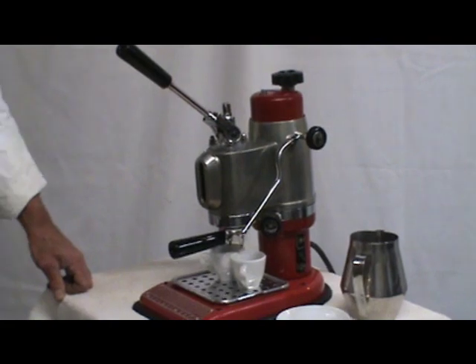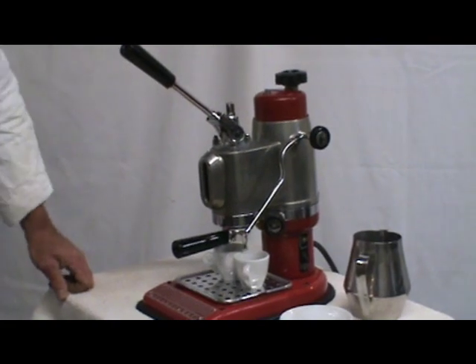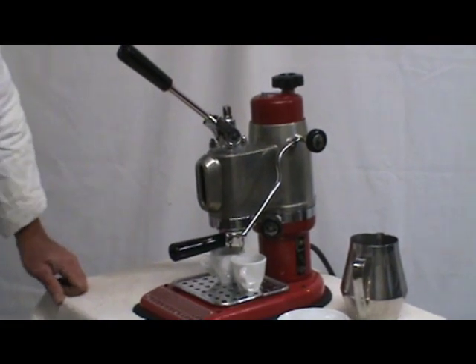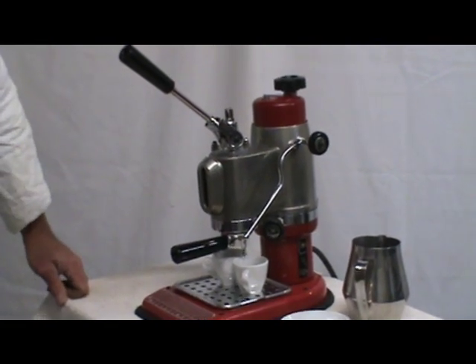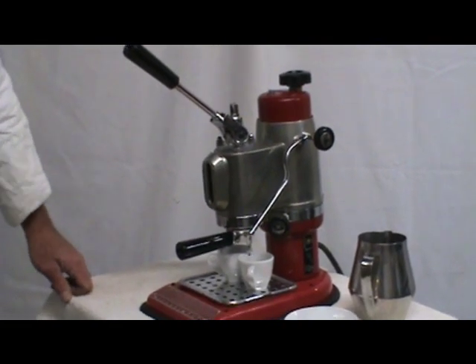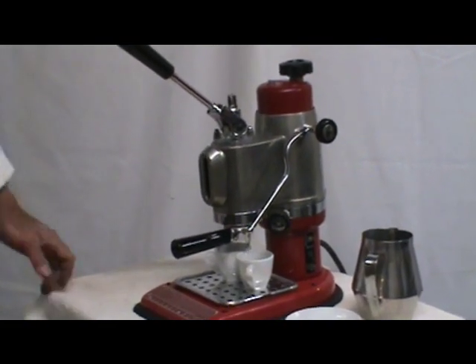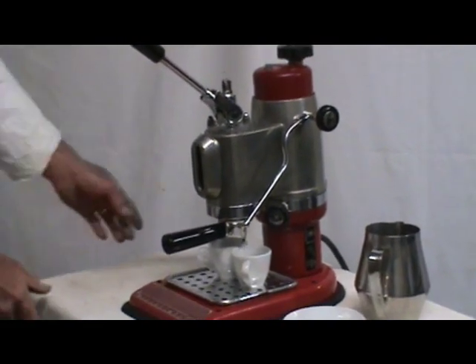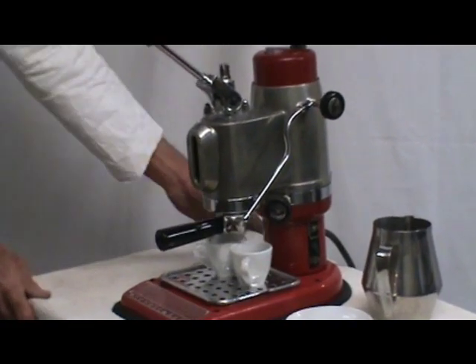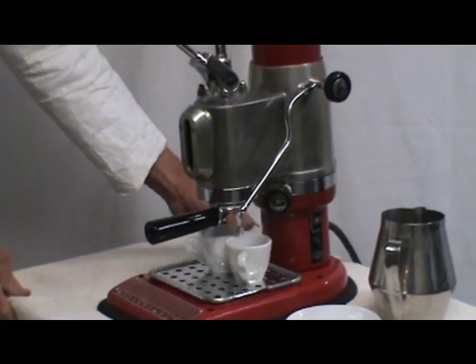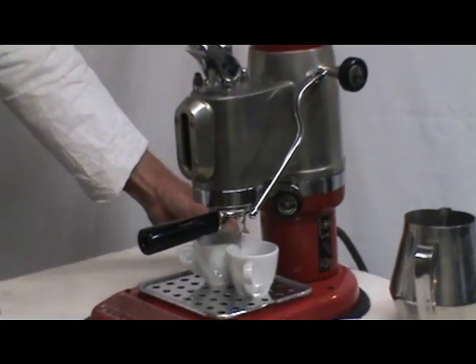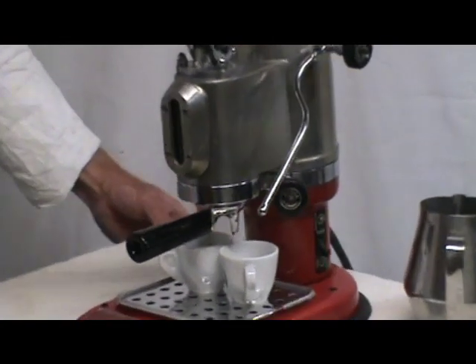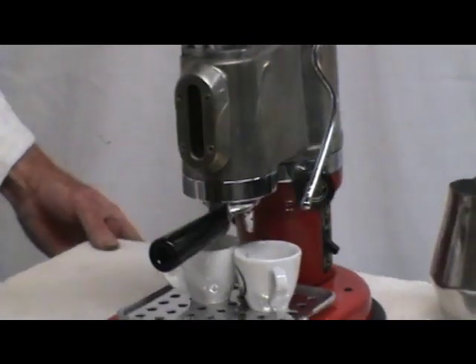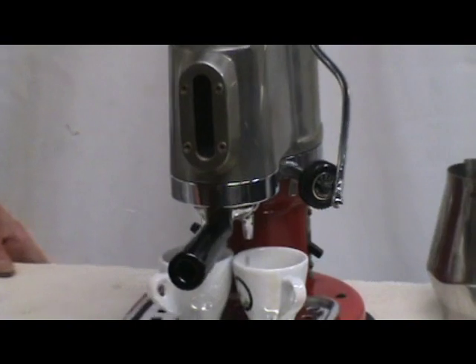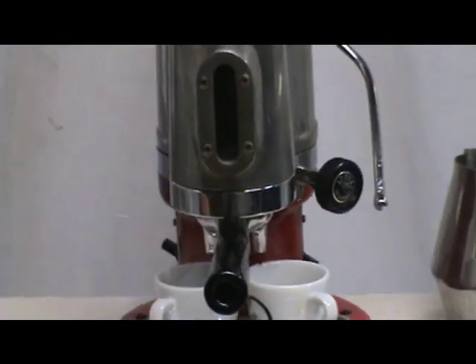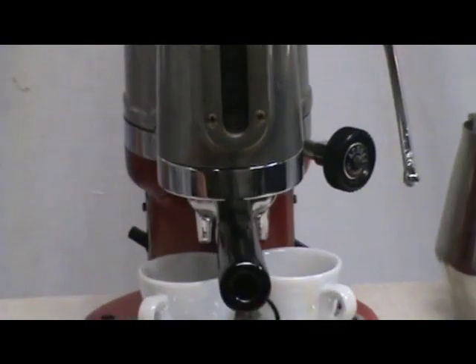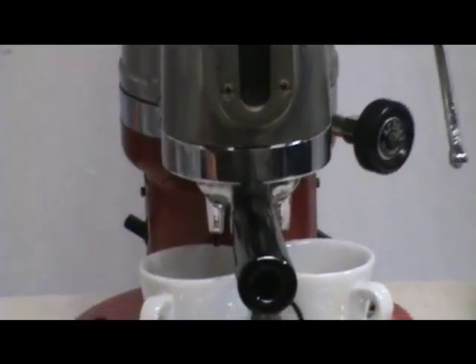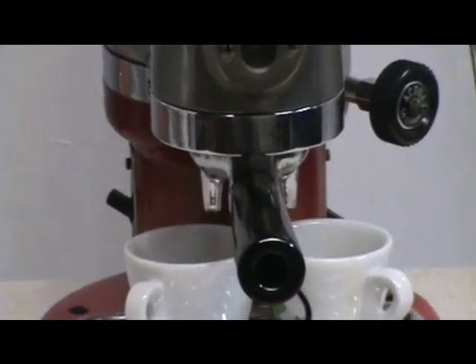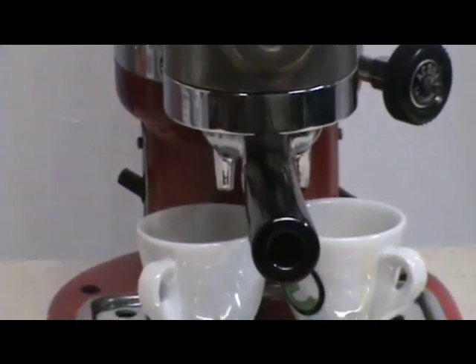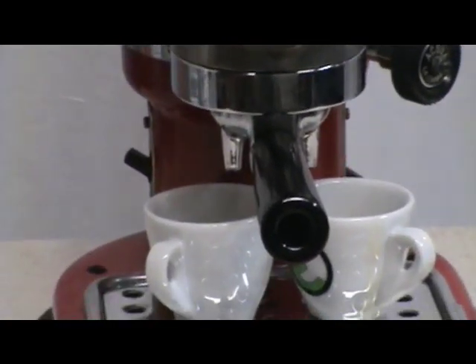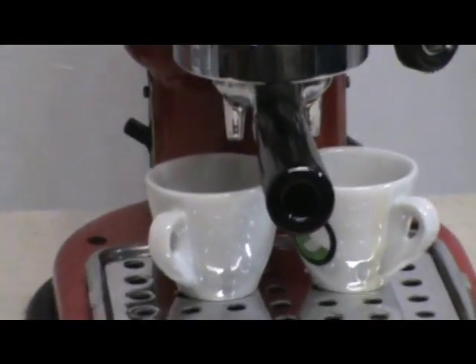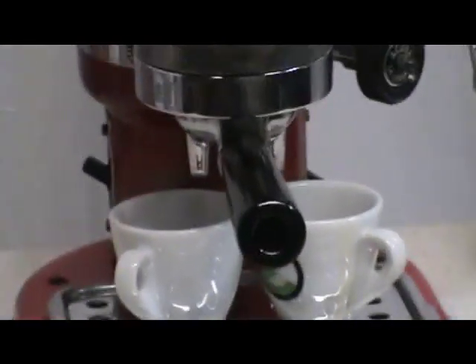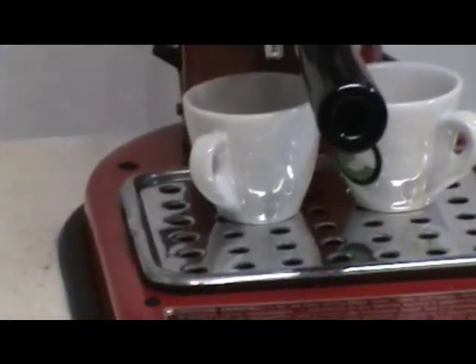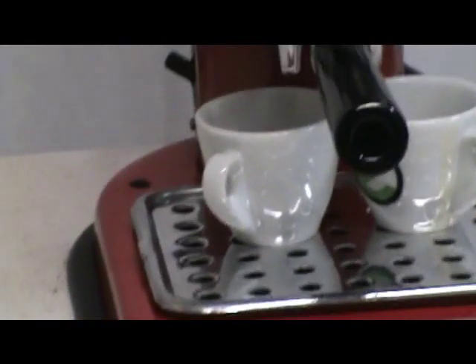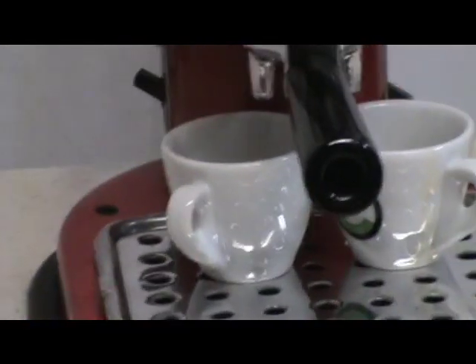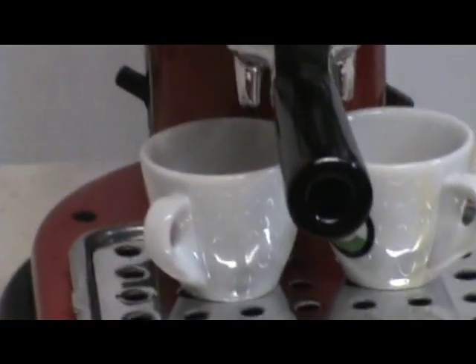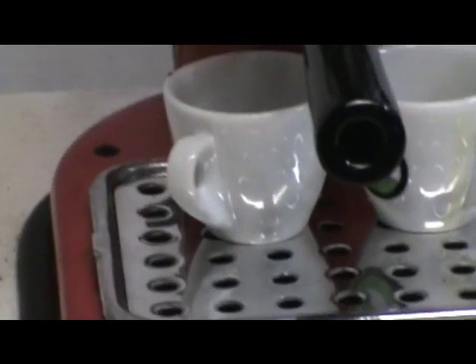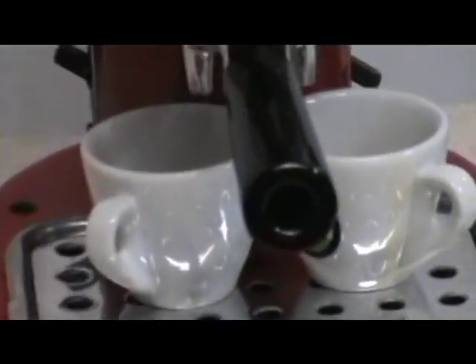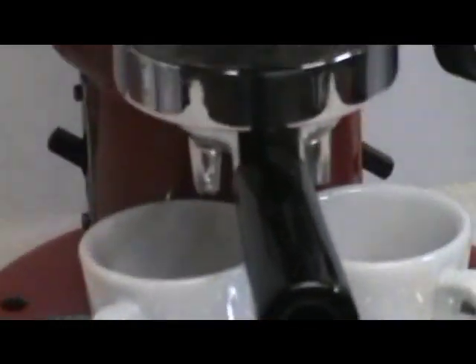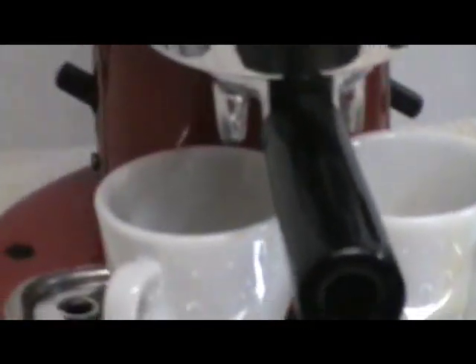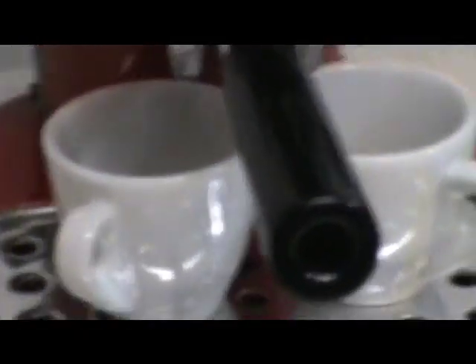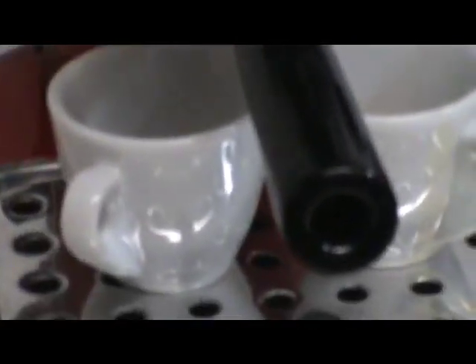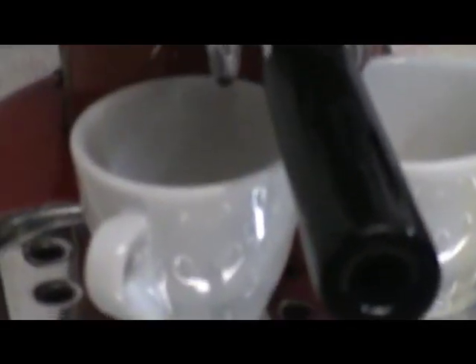And once you adequately handle your temperature profiling on them, they make an excellent cup of espresso. That is the Marco Cibeles Aleva.